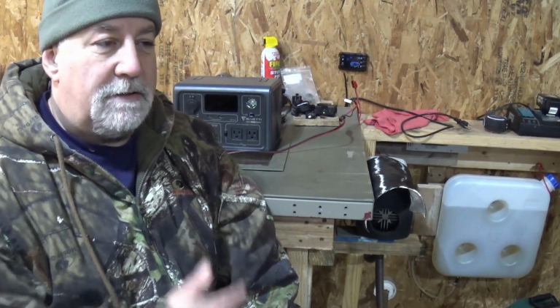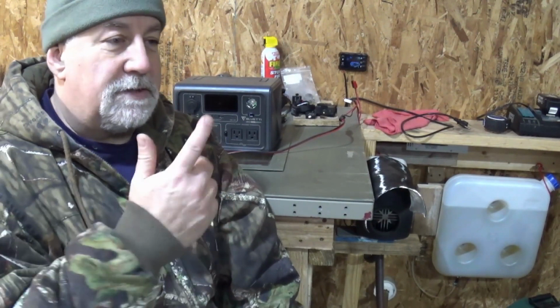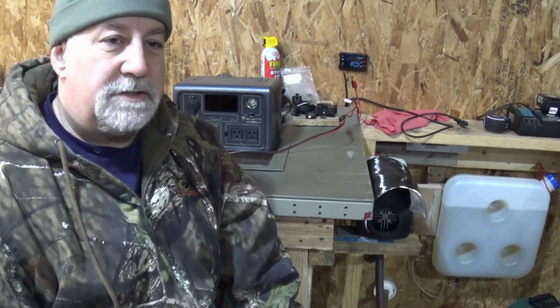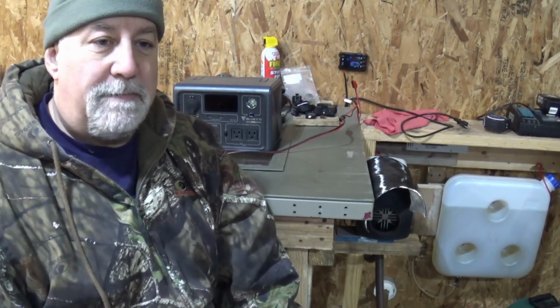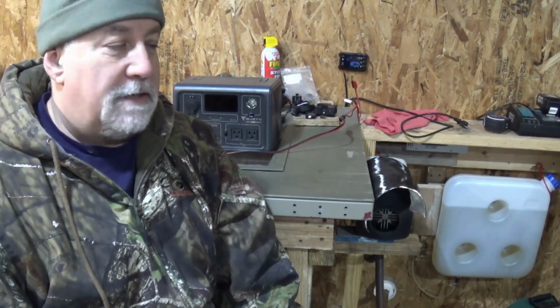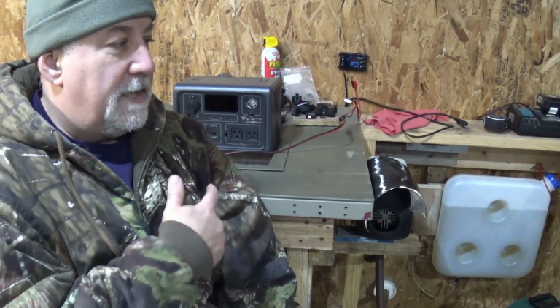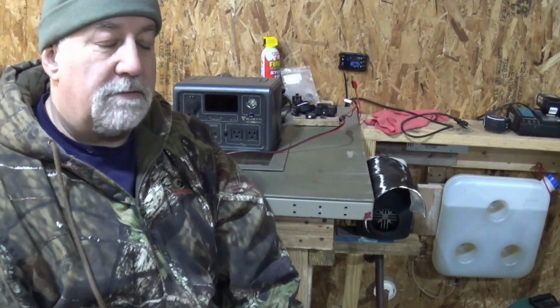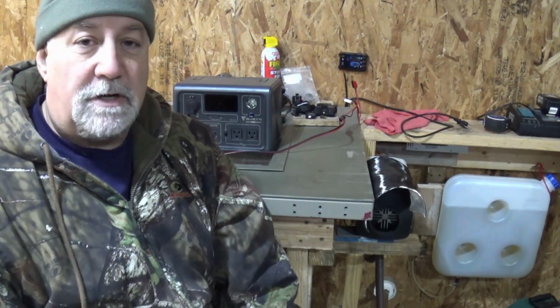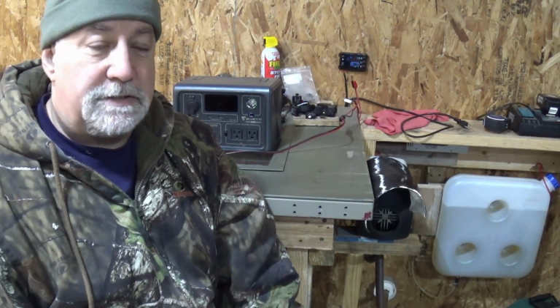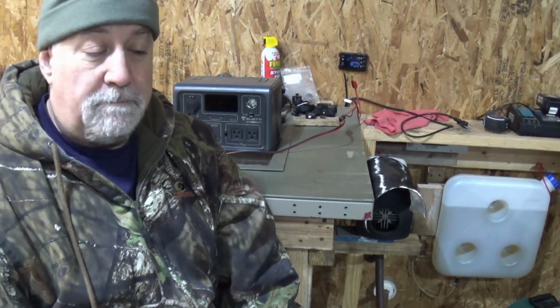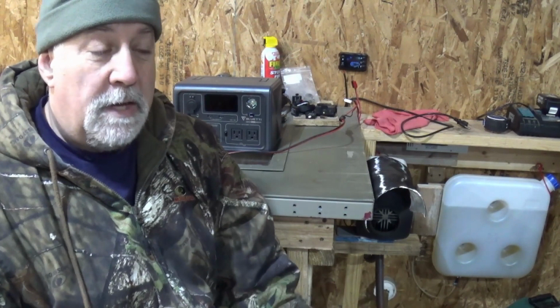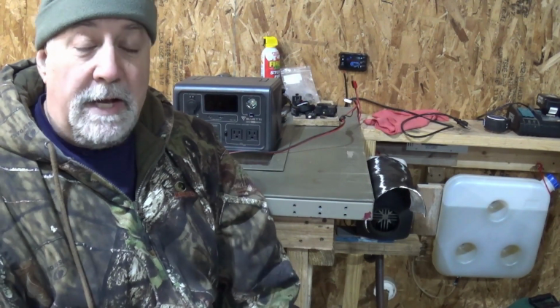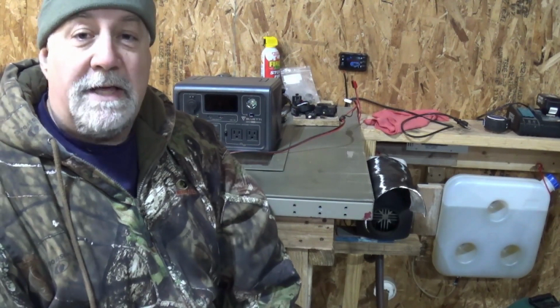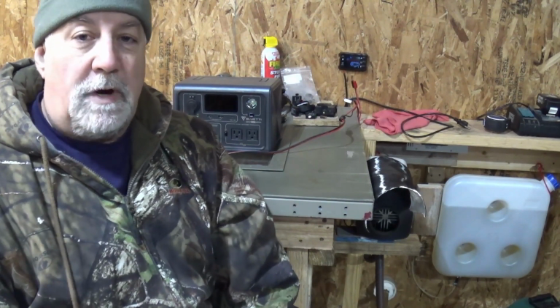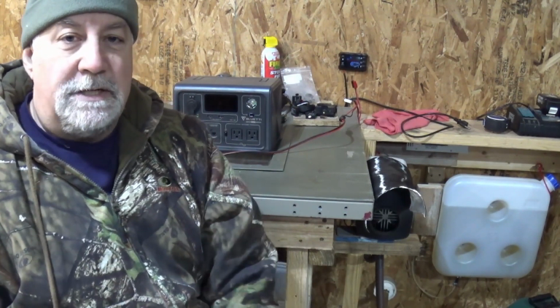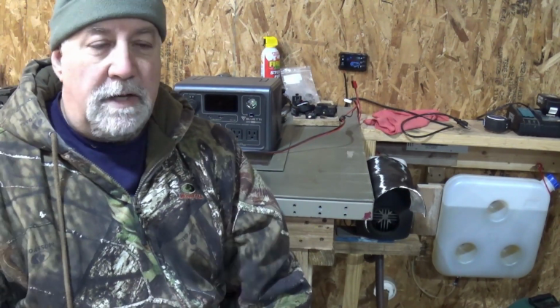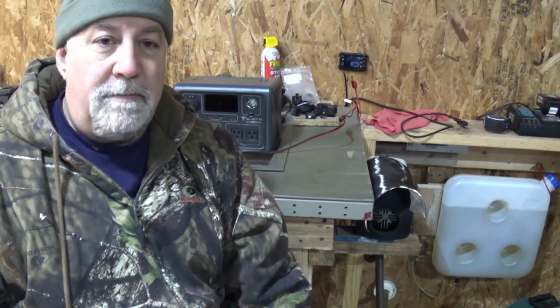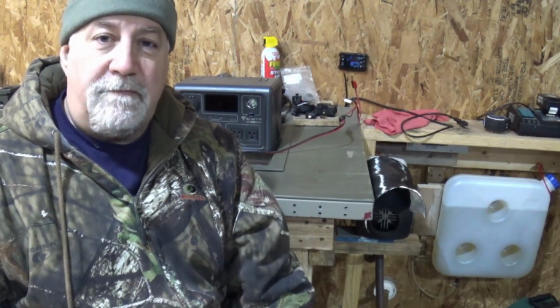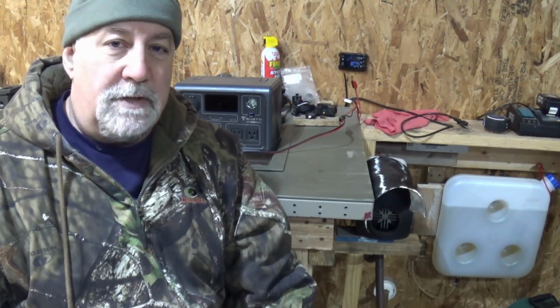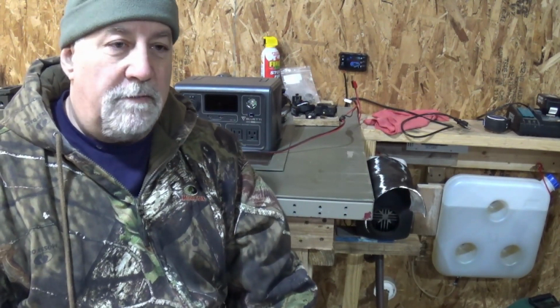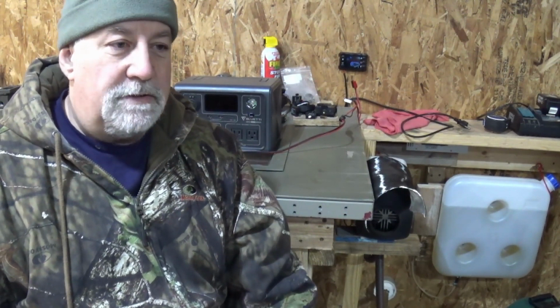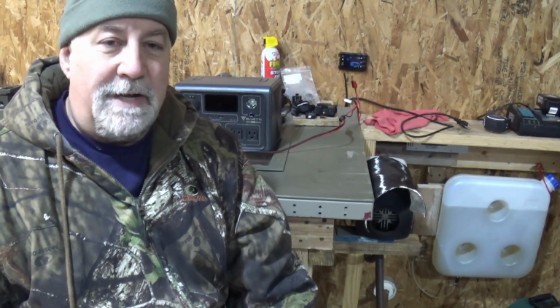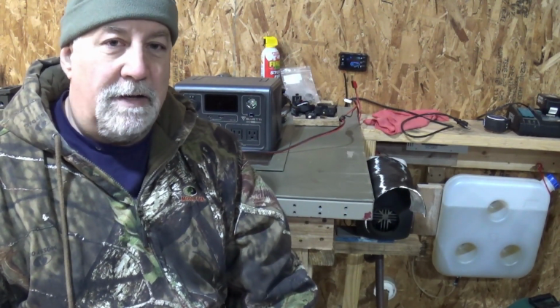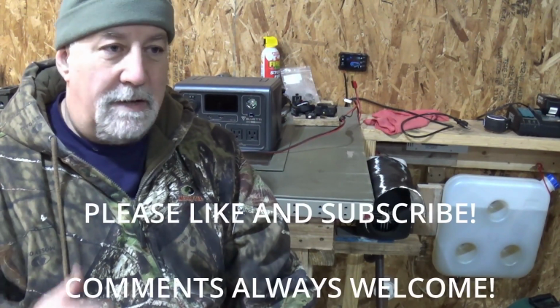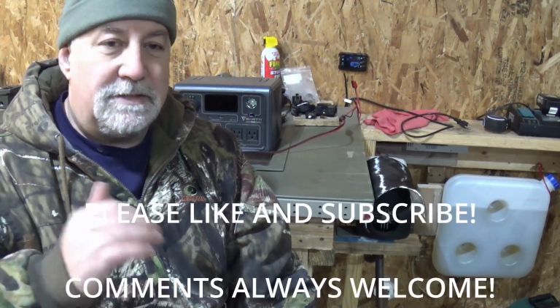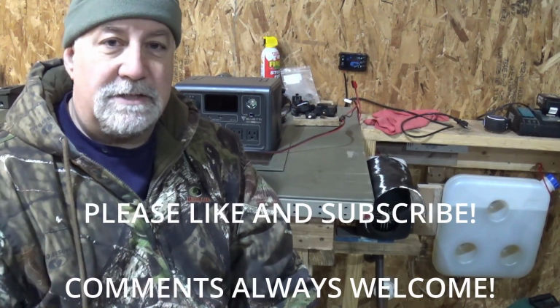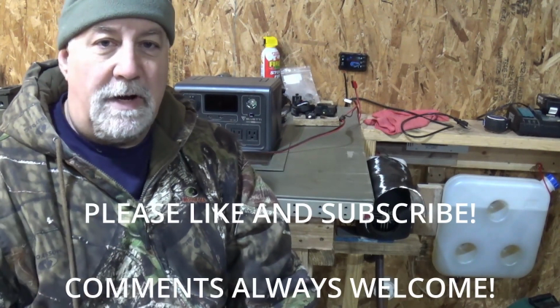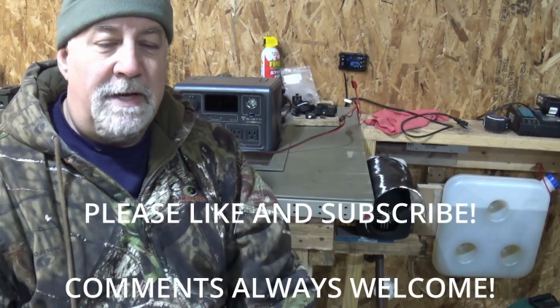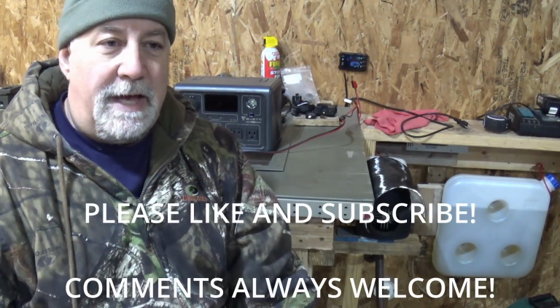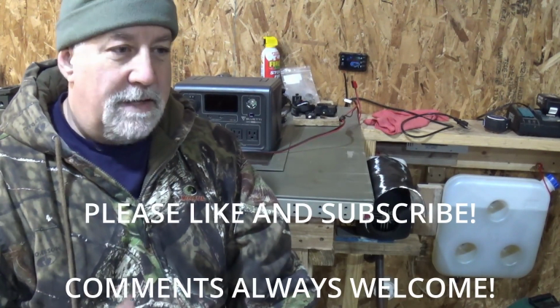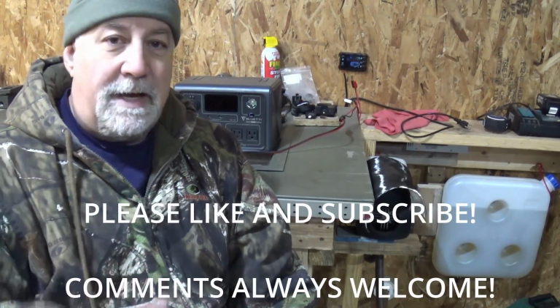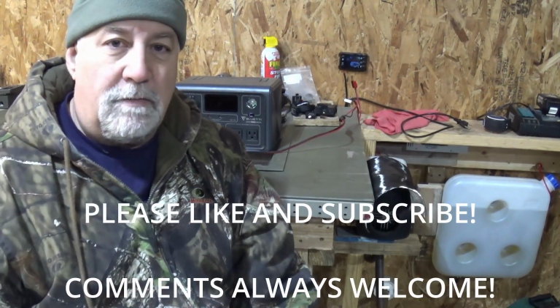I also have a solar setup upstairs that I use to recharge this. Thanks for watching — if you want to be notified when more videos come out, please like and subscribe, and have a good one.